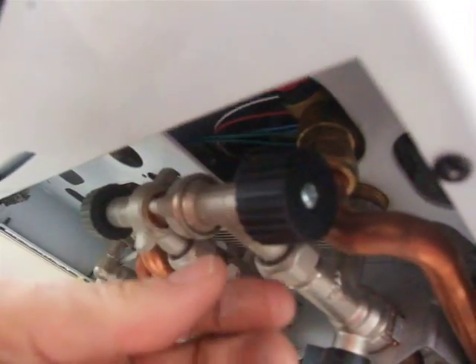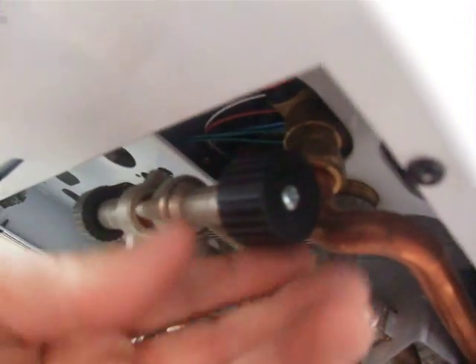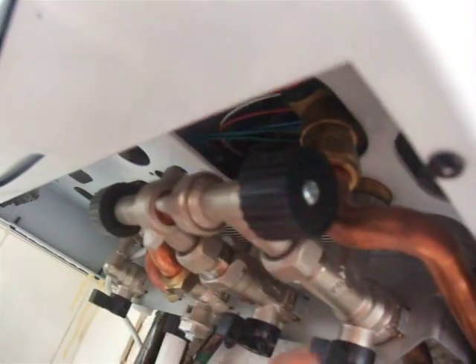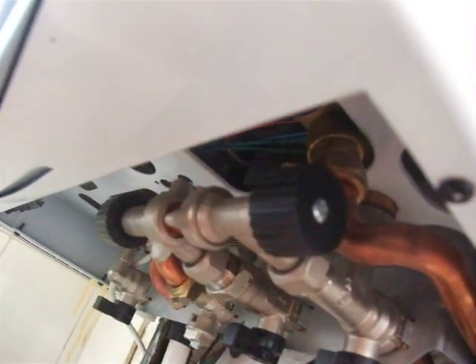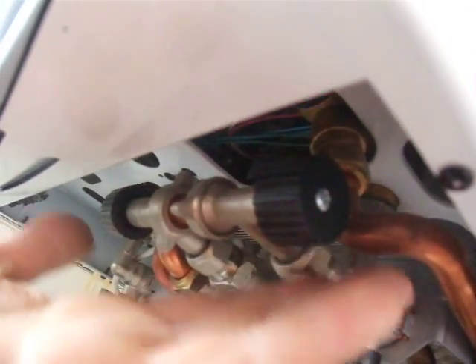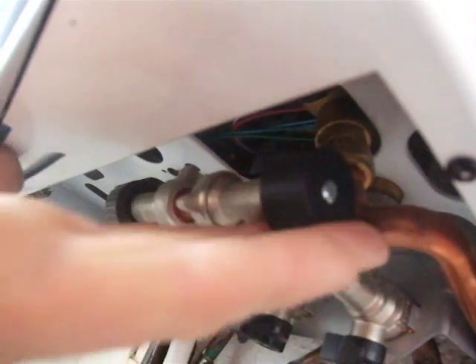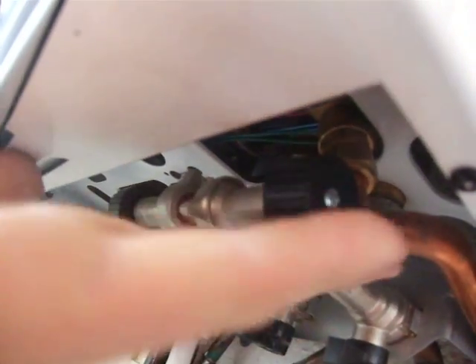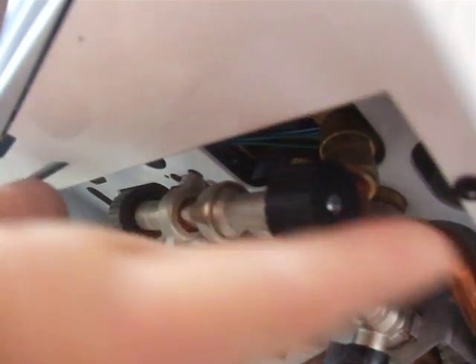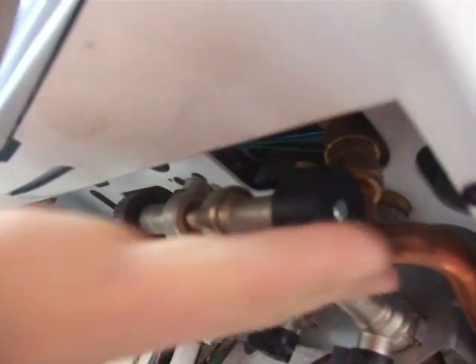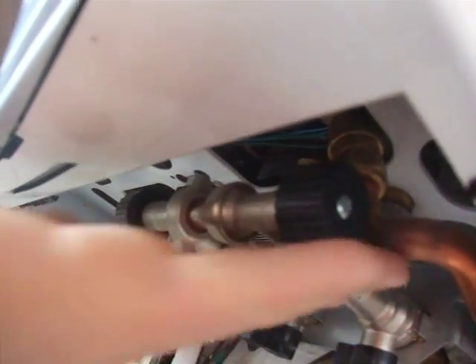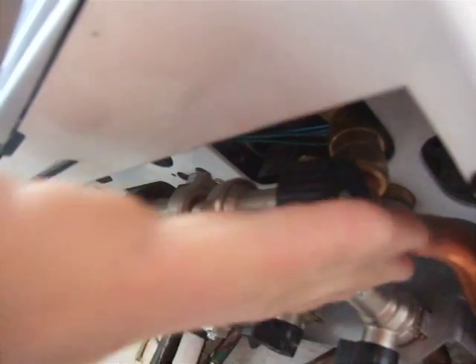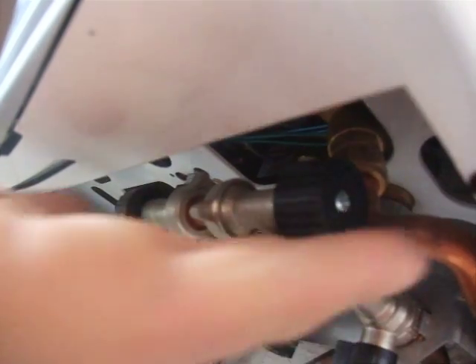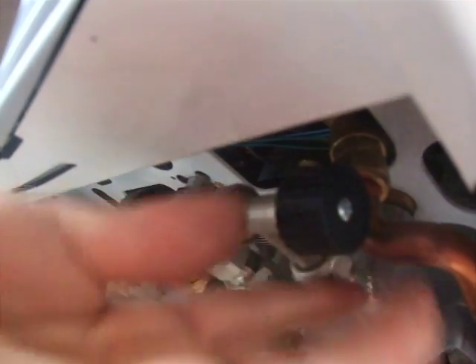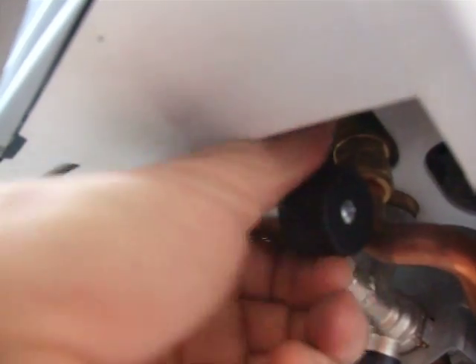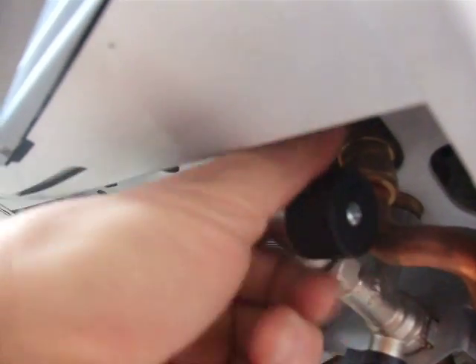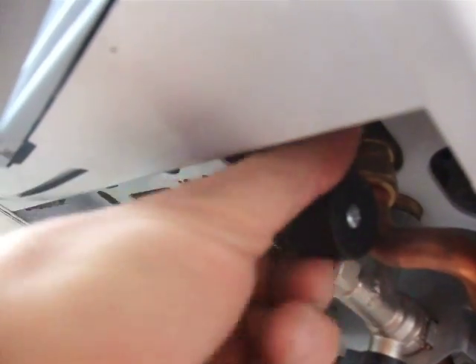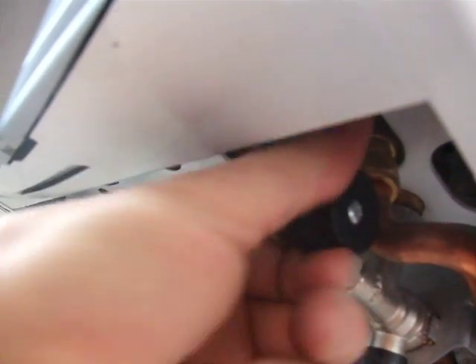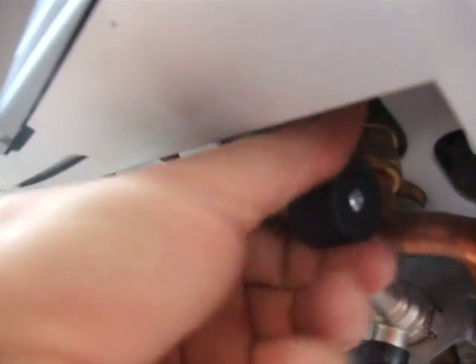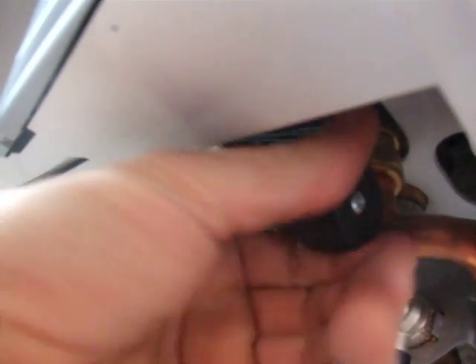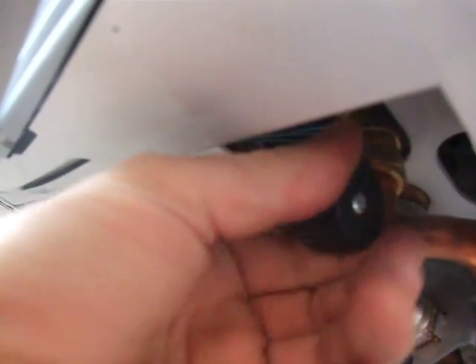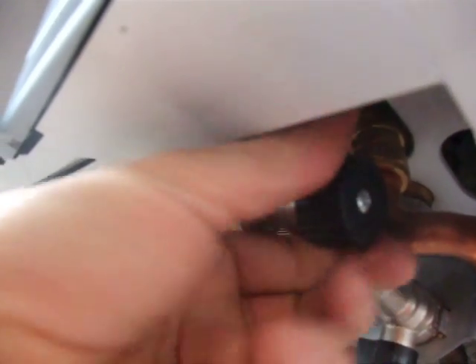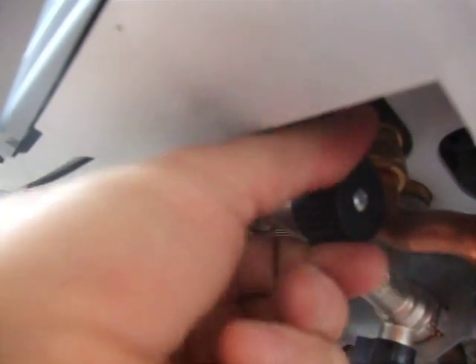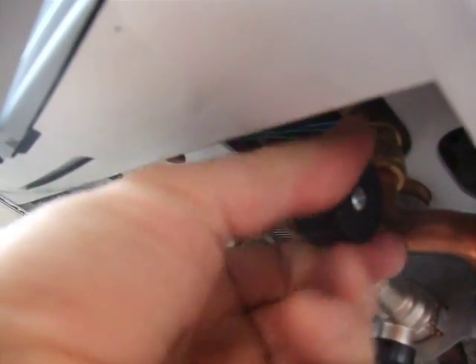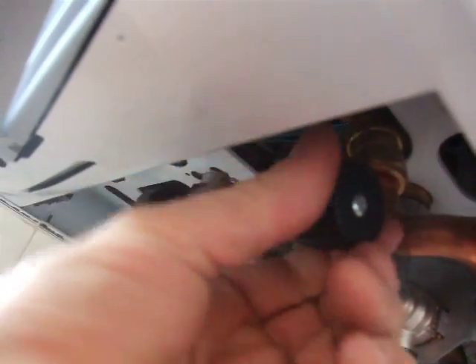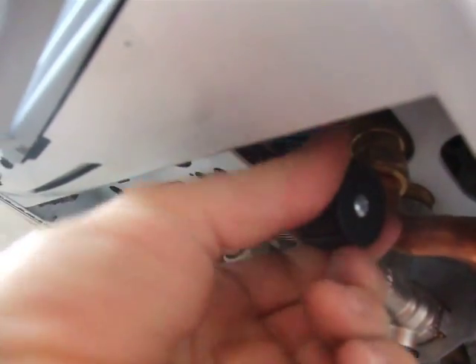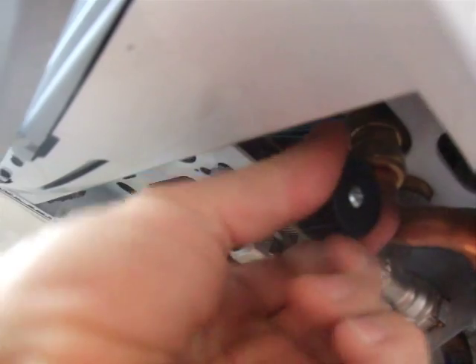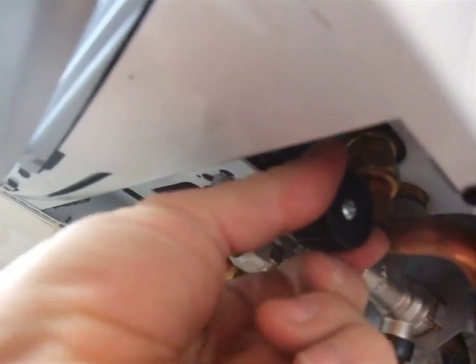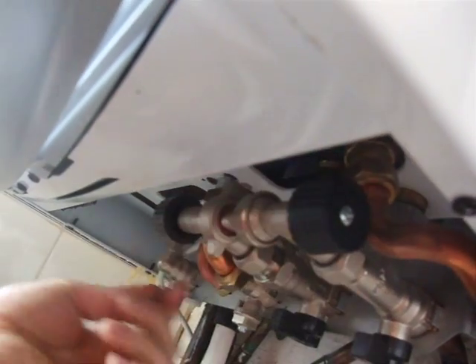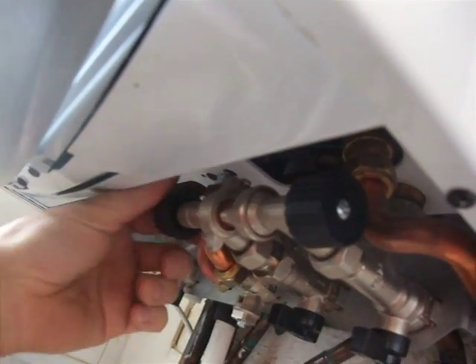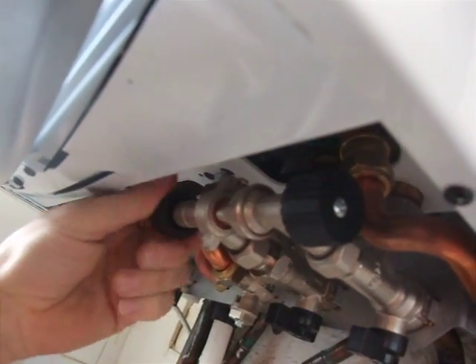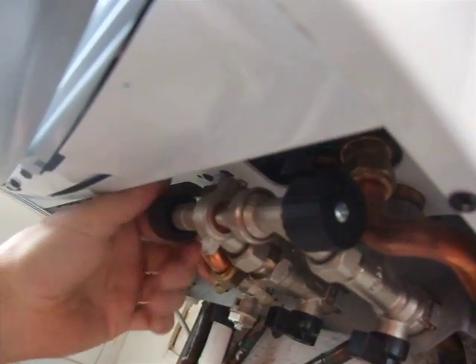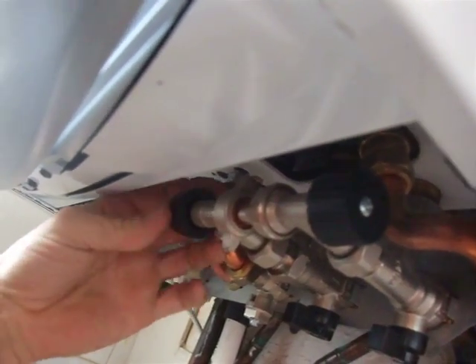There we go. And there we go — that's about one and a half now. Just turn that one off, make sure it's turned all the way off, and then turn the other one off like that.